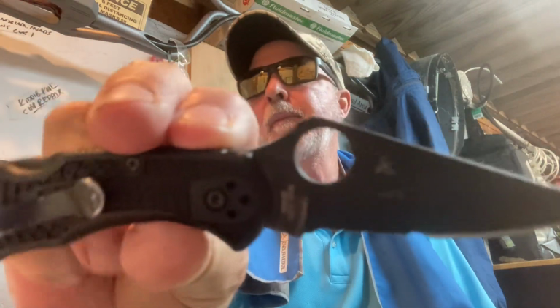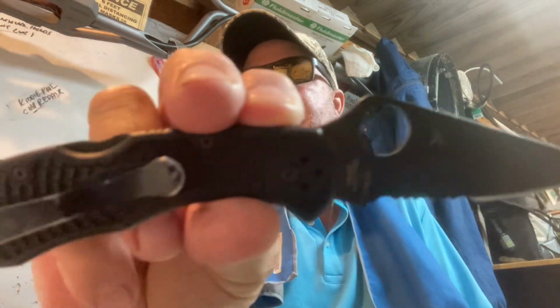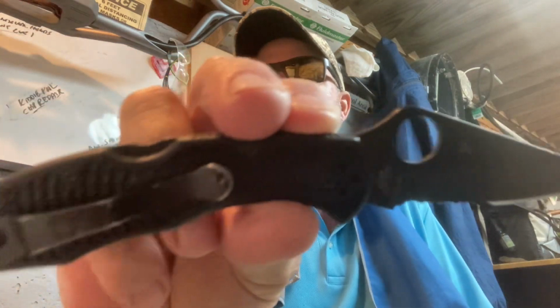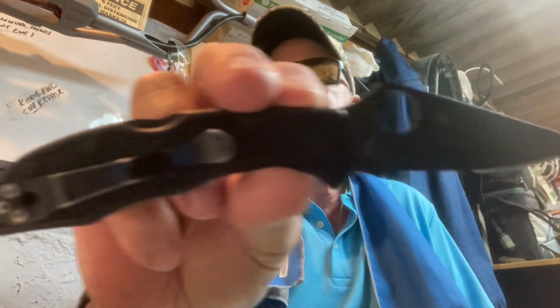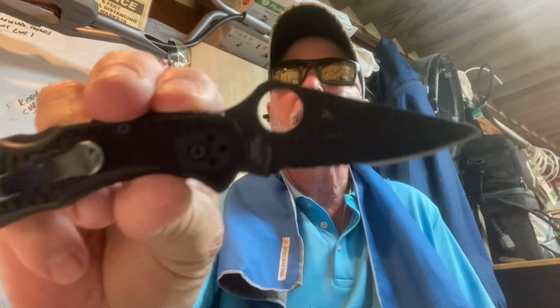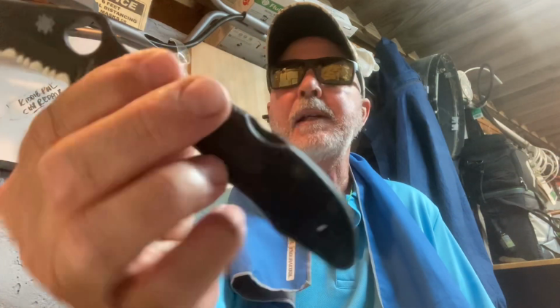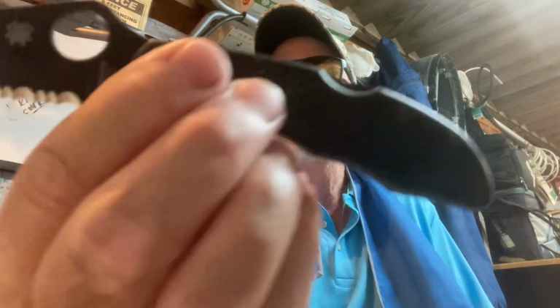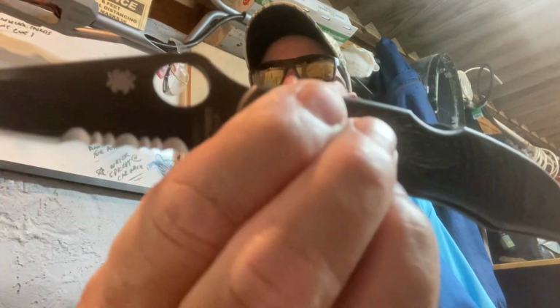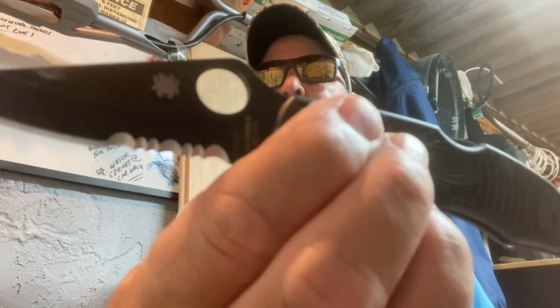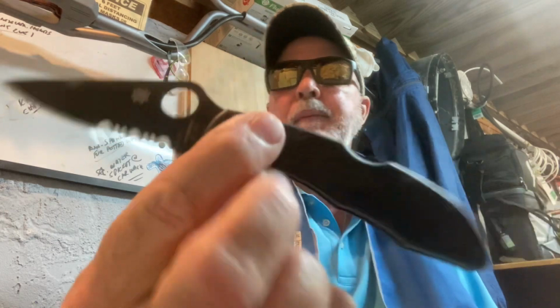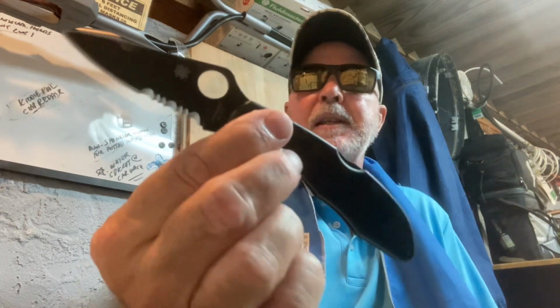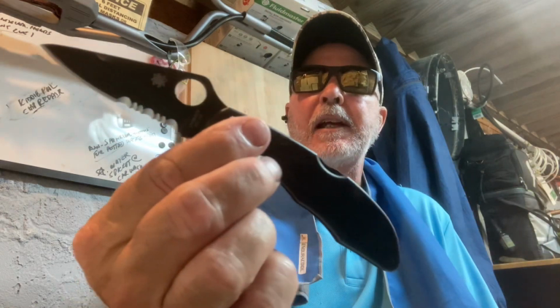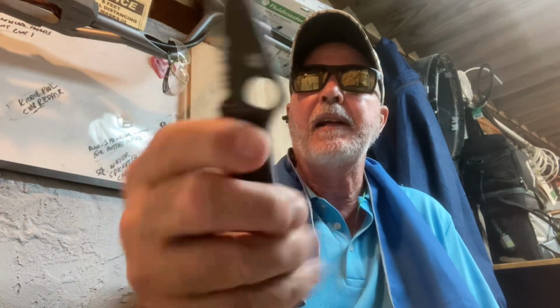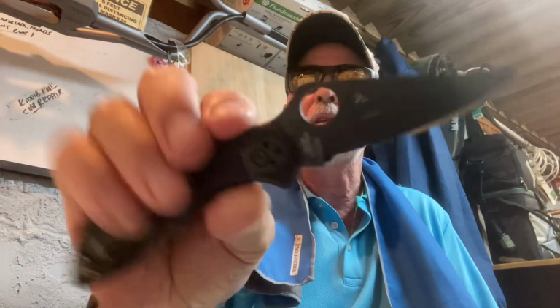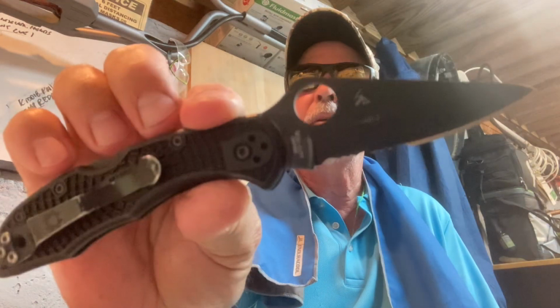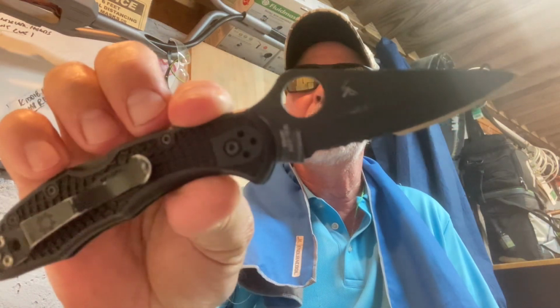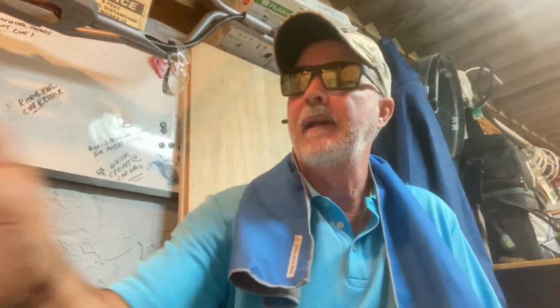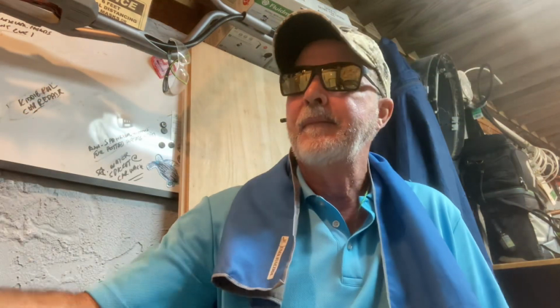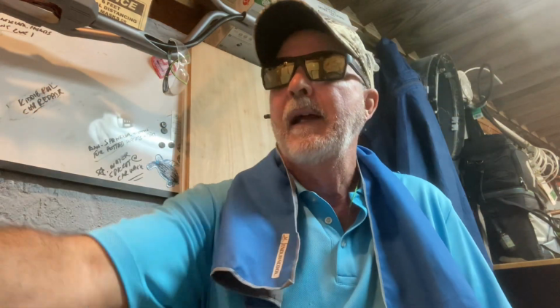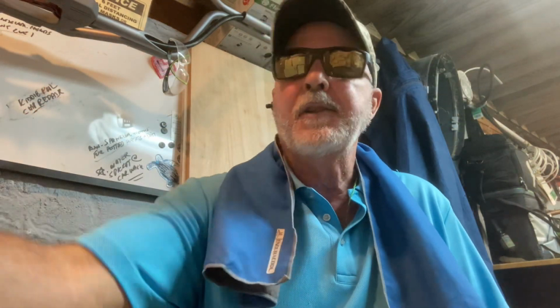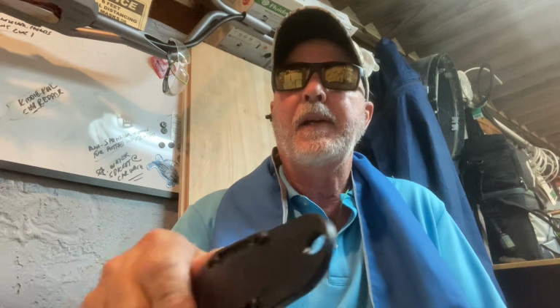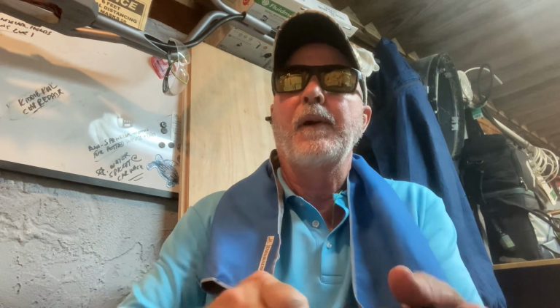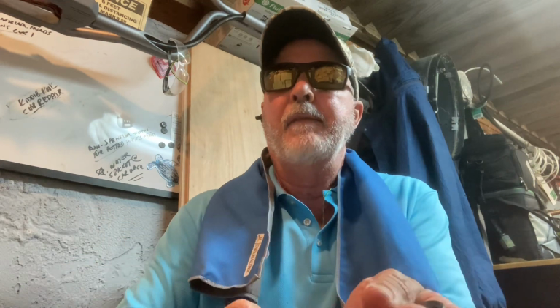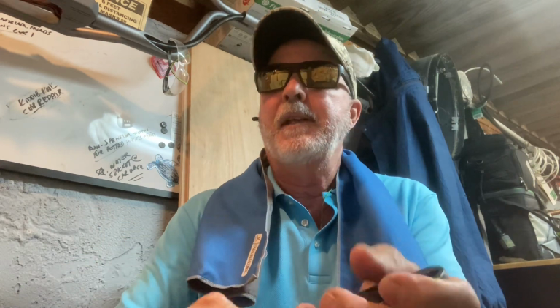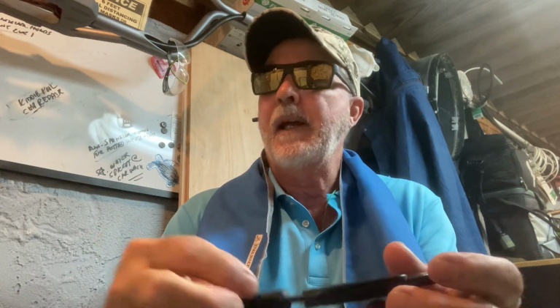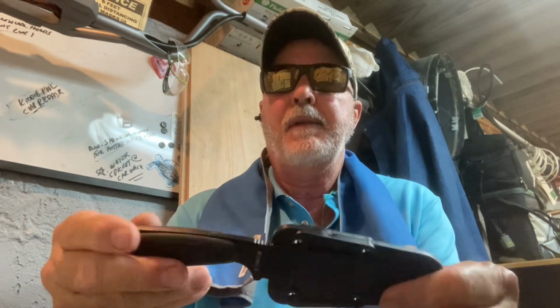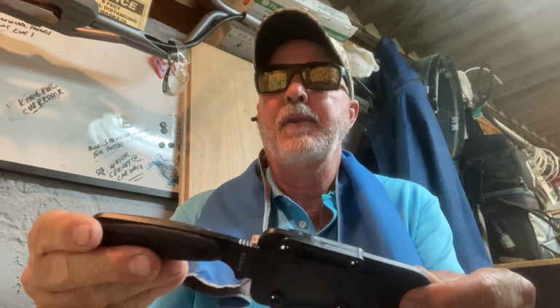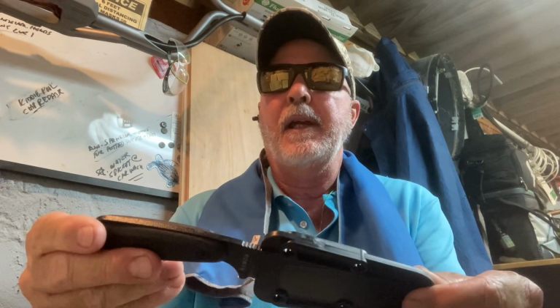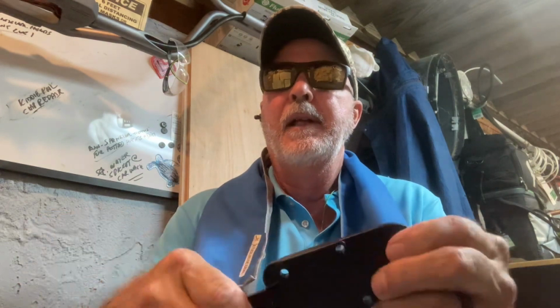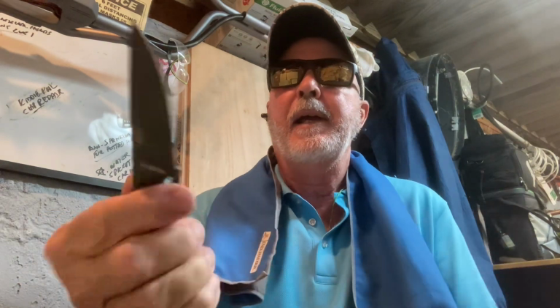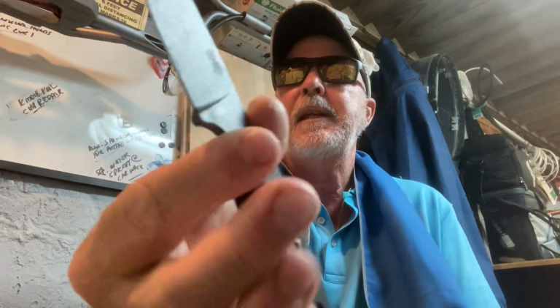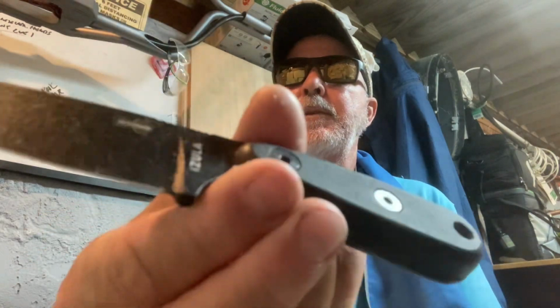The Delica 4 is the blackout version, VG-10 steel, partial serrated, second generation, Japan-made. This is every day carry seven days a week. I also carry, here at work every day and sometimes on the weekend, my ESEE Izula.